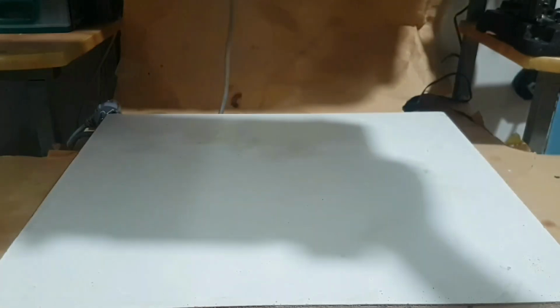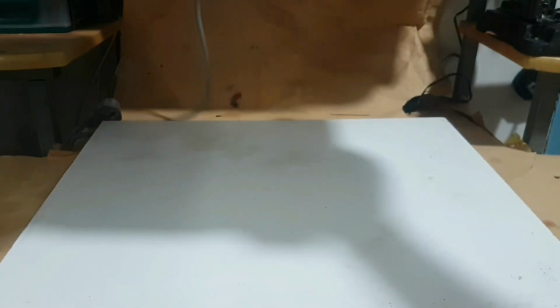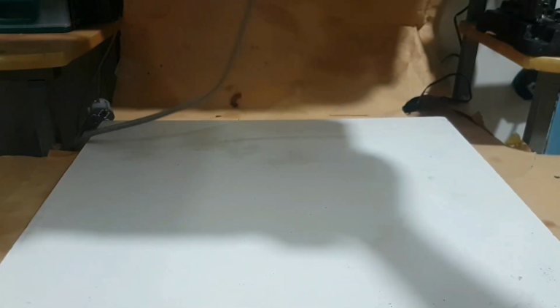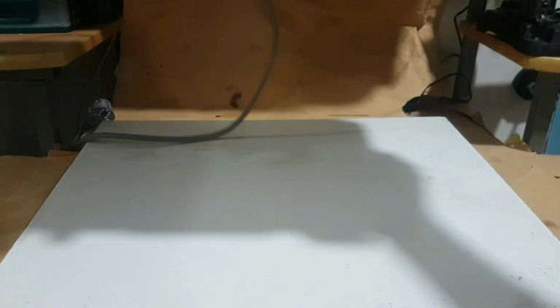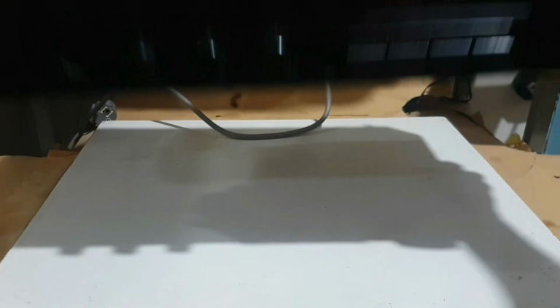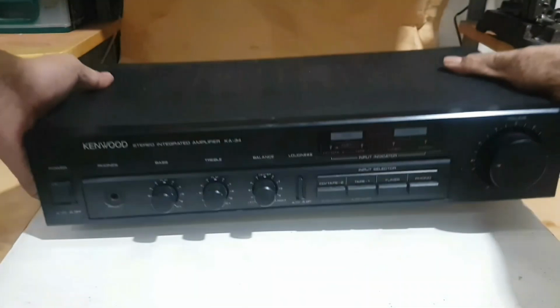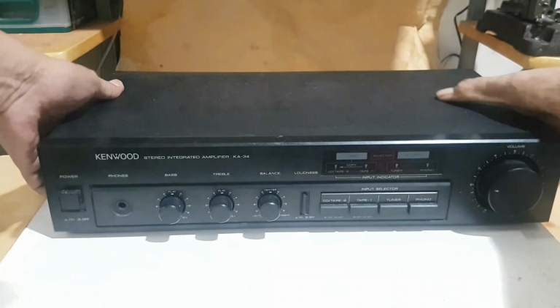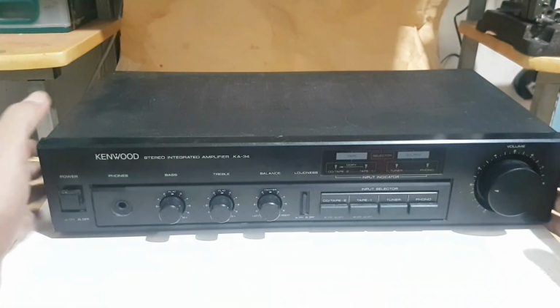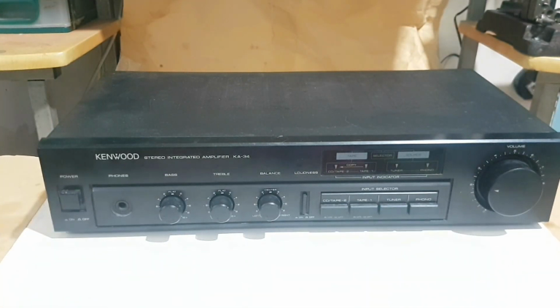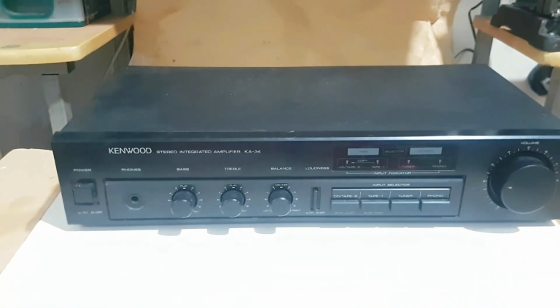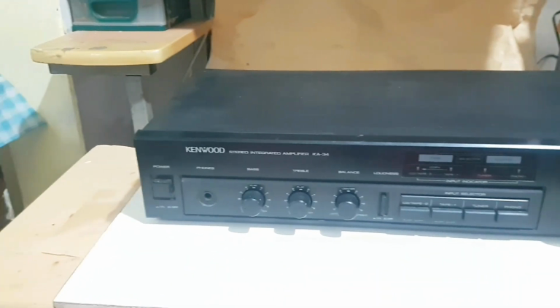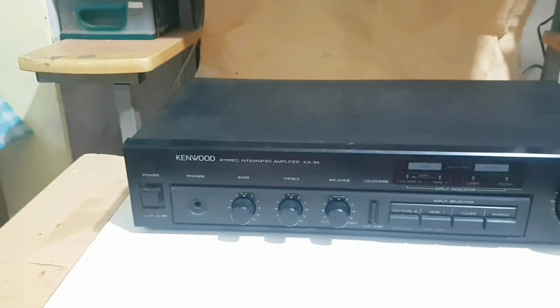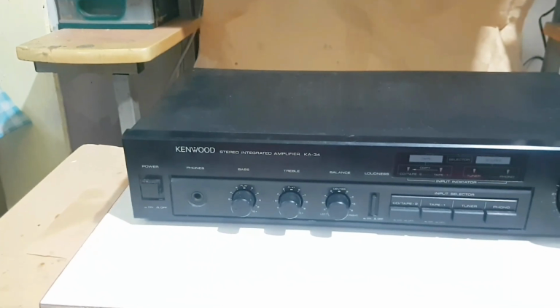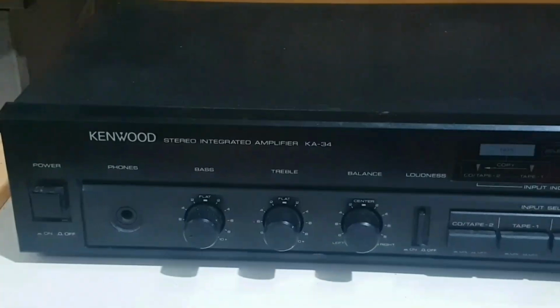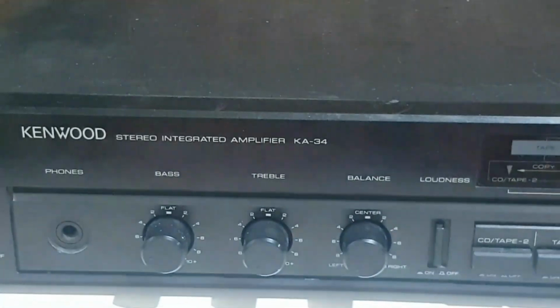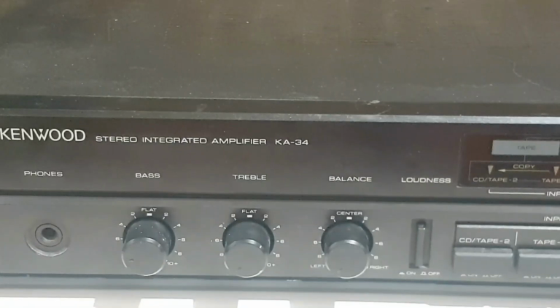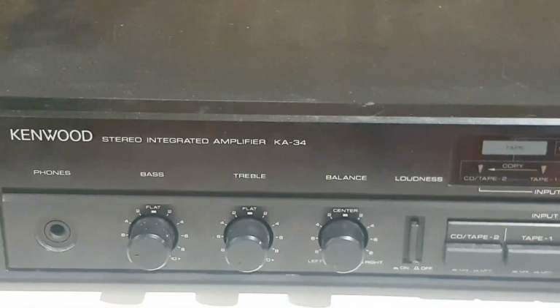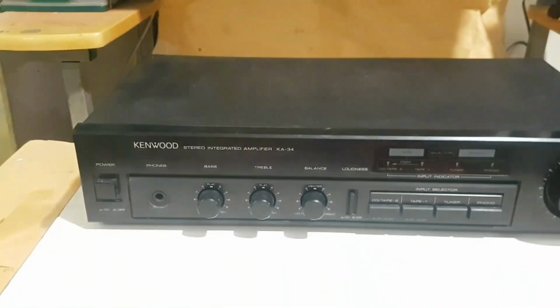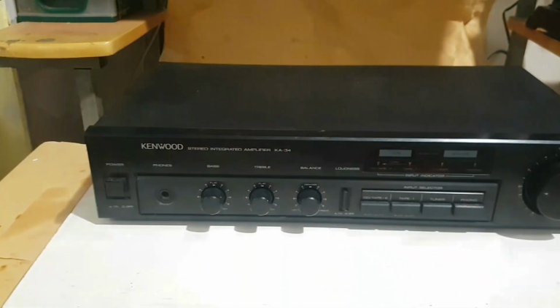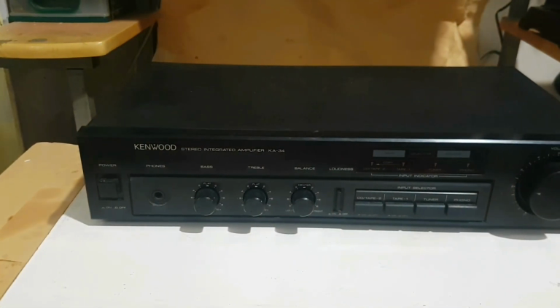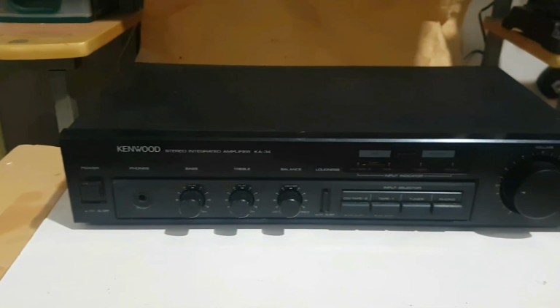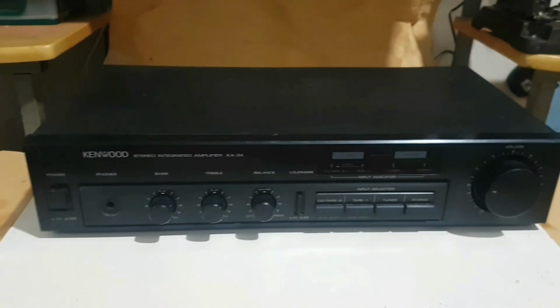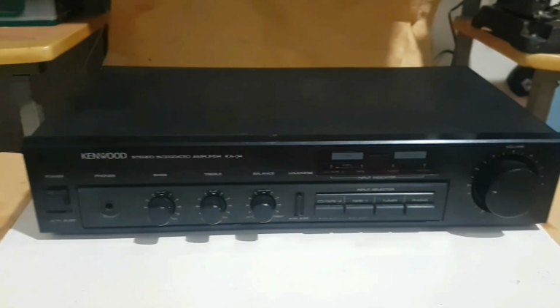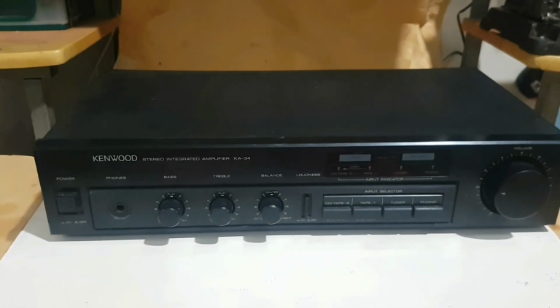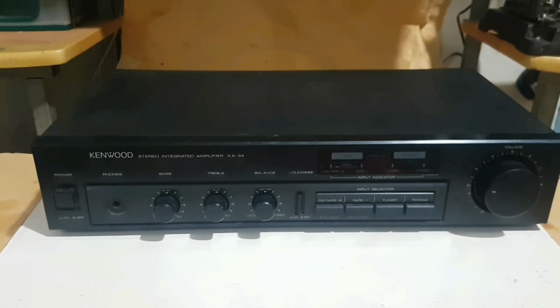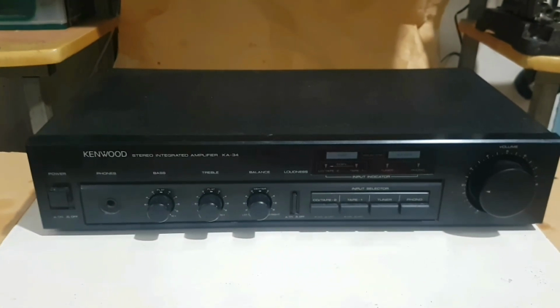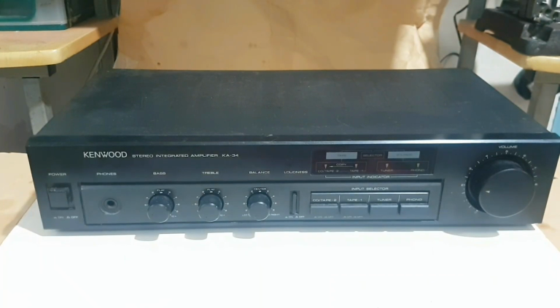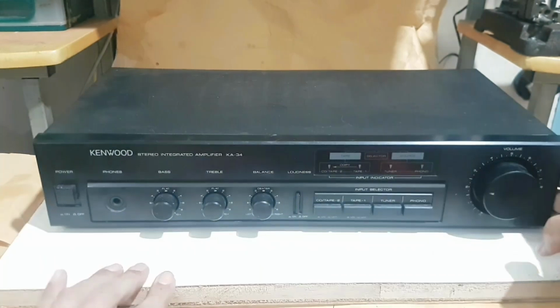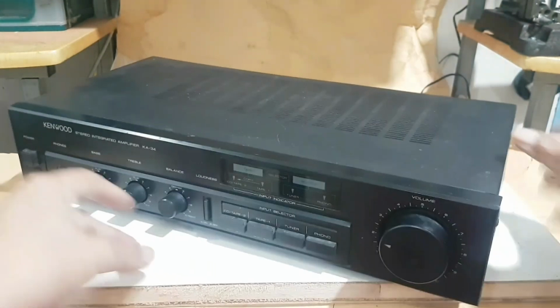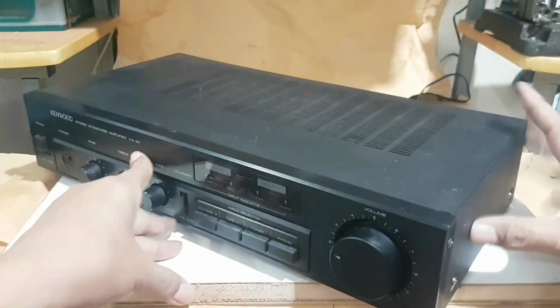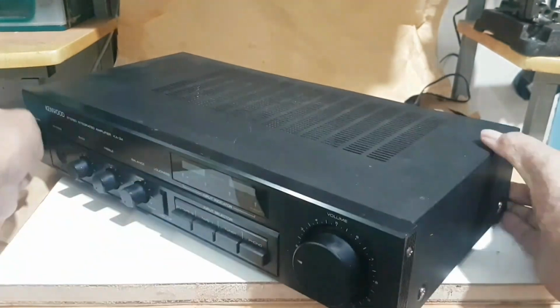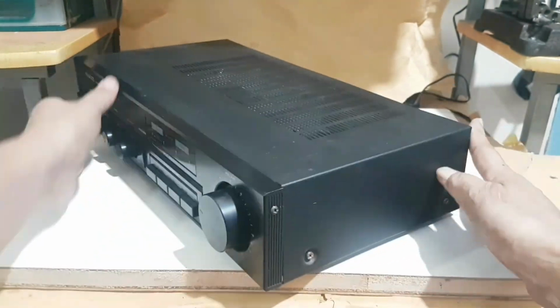This is the Kenwood model KA34 integrated stereo amplifier, which was popular in the 80s and 90s for household use.